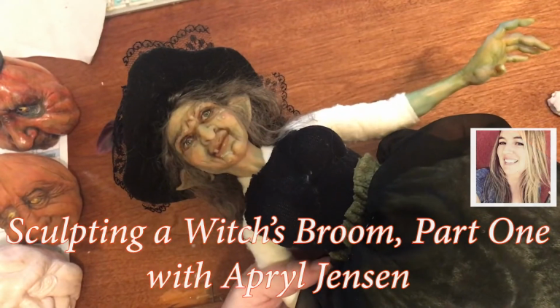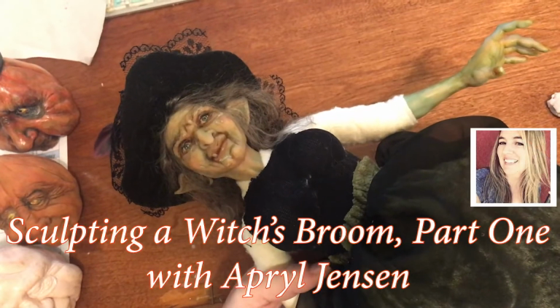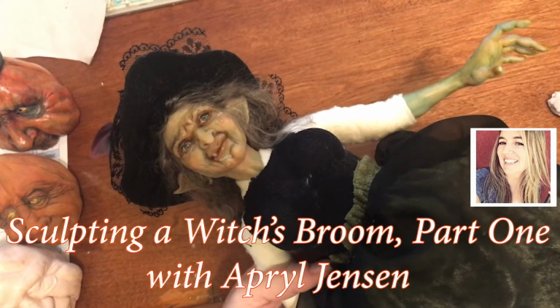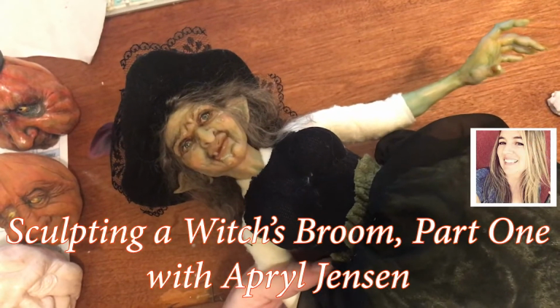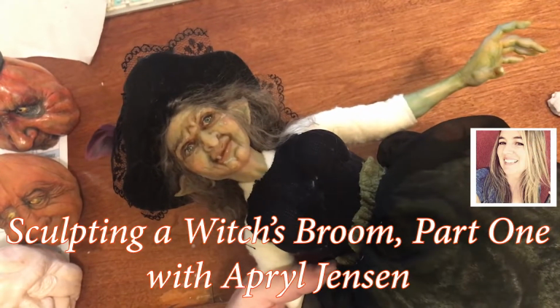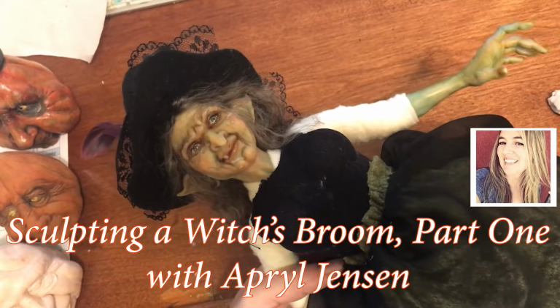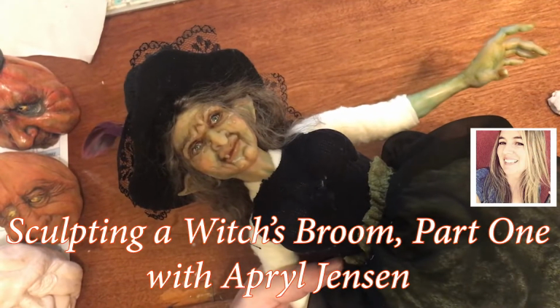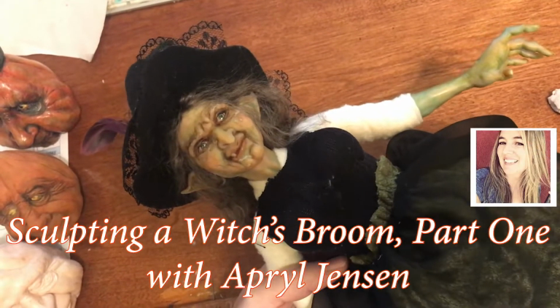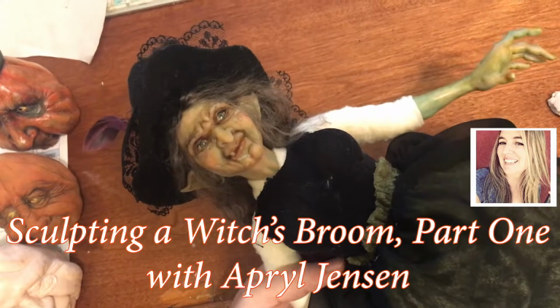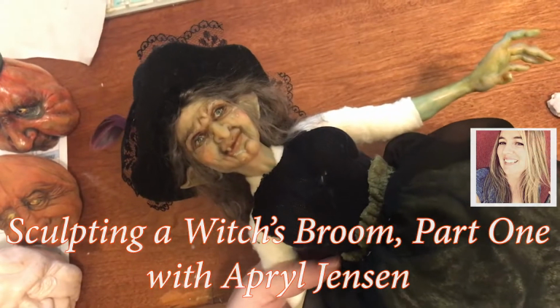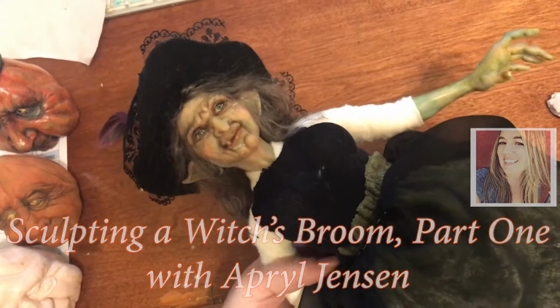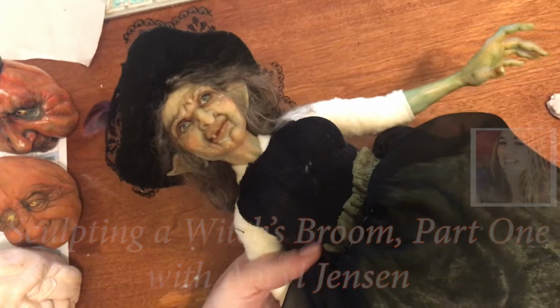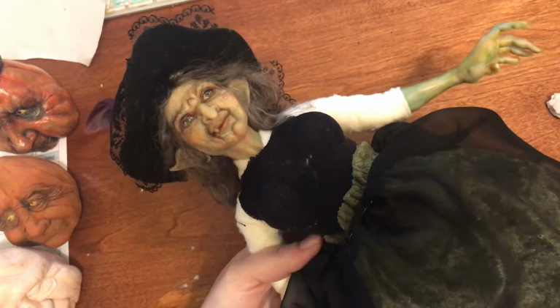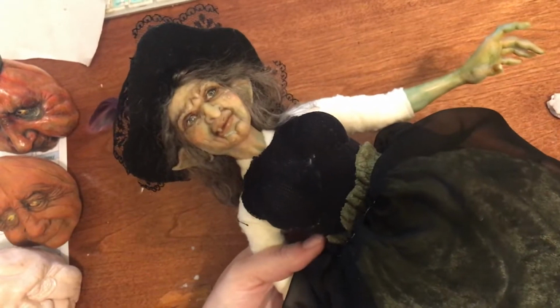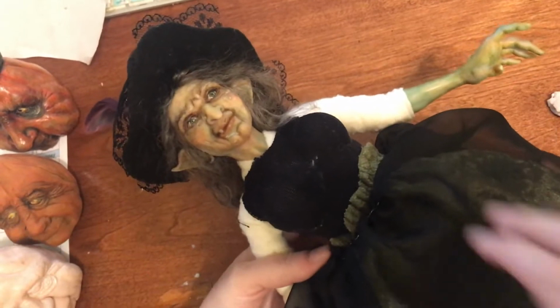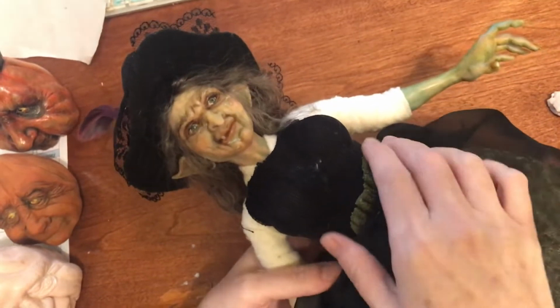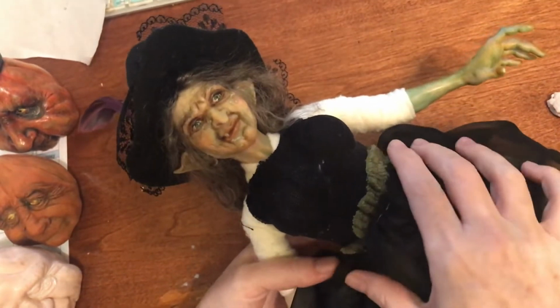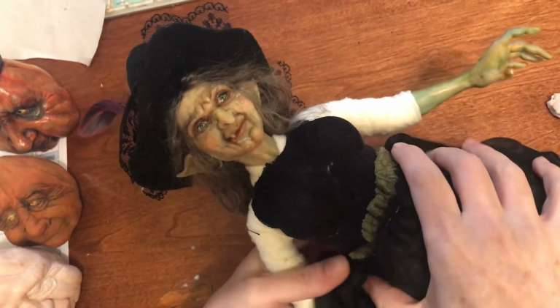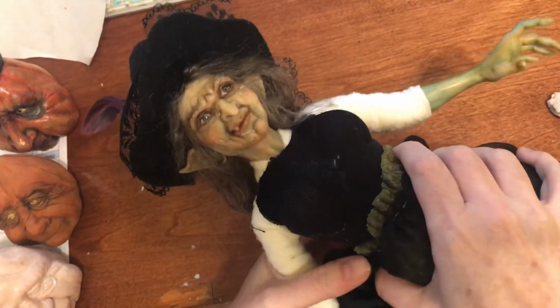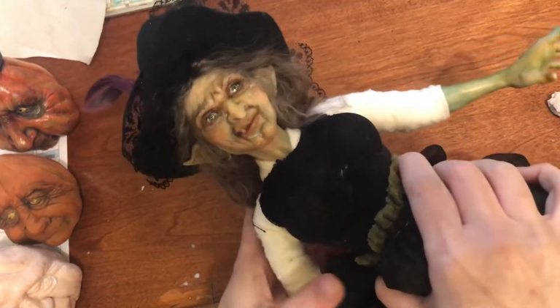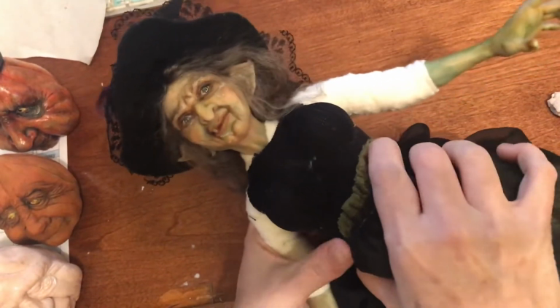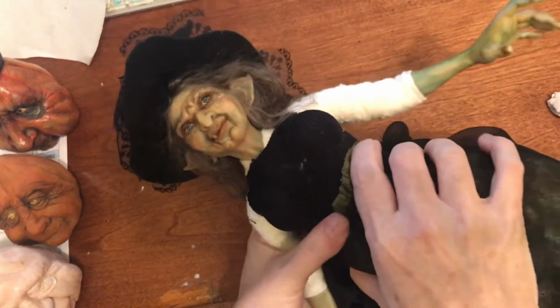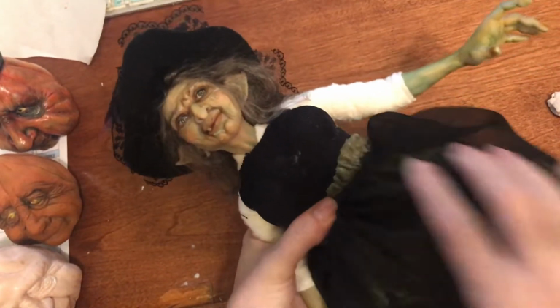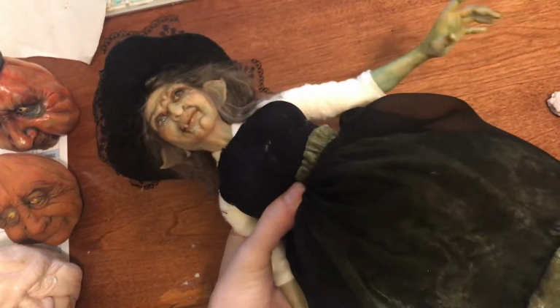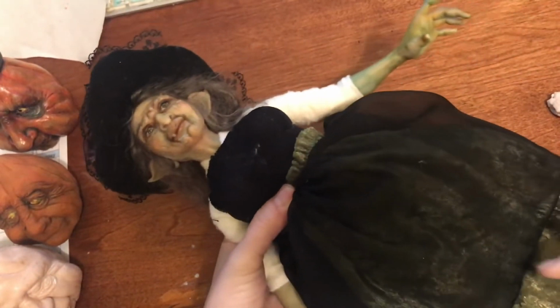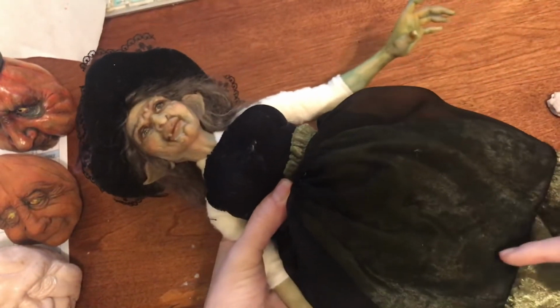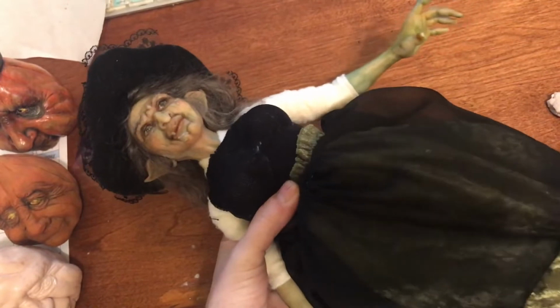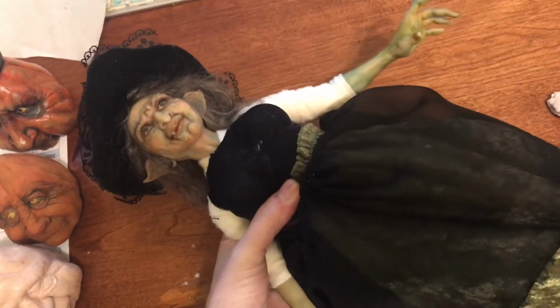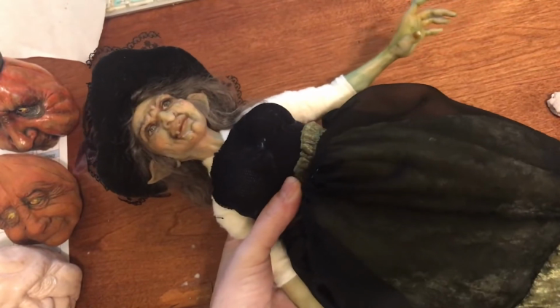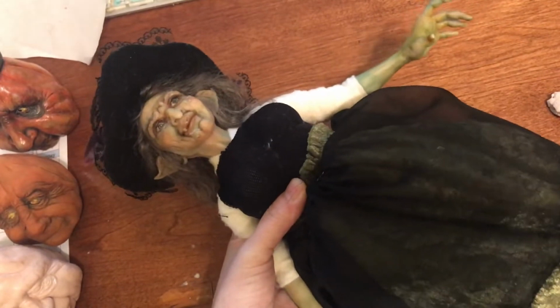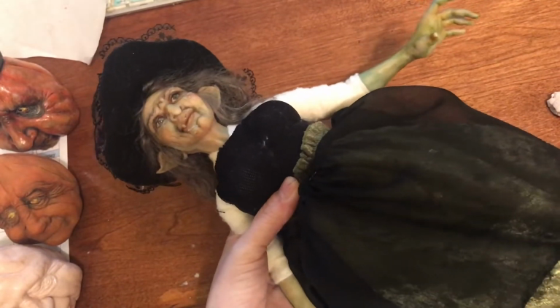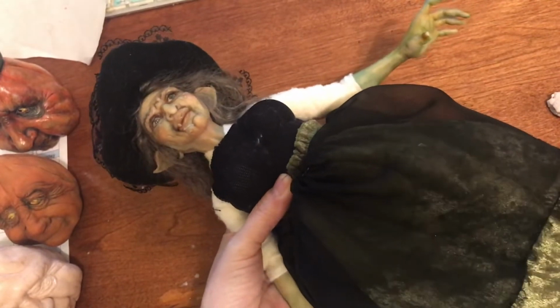Hi there, it's April Jensen here. I just wanted to show you what we have next for this fun Halloween time, and what I've been working on is my dress for this witch doll.